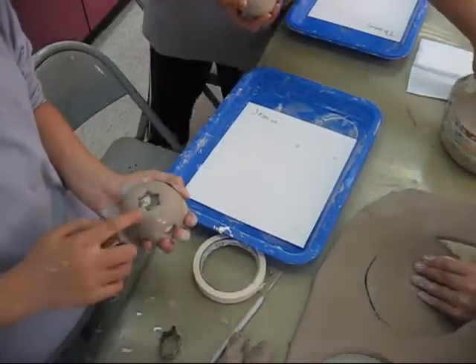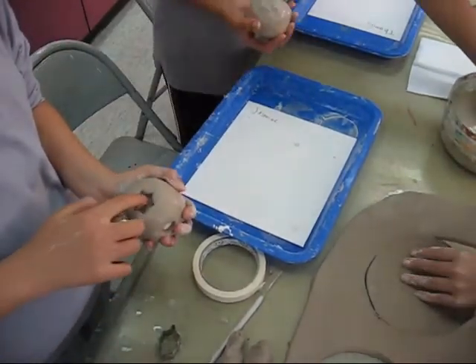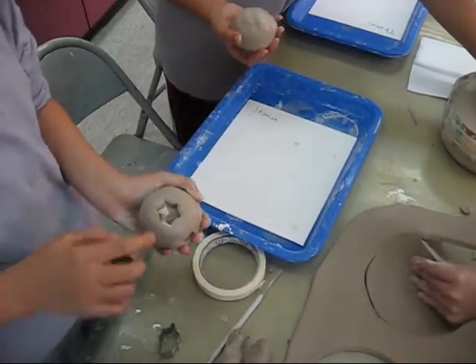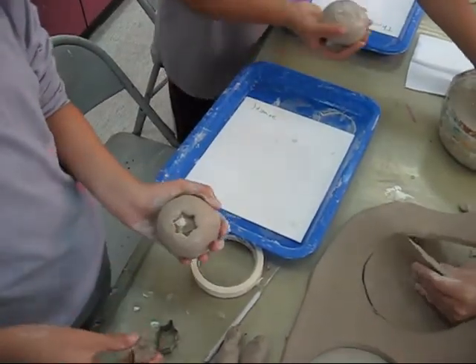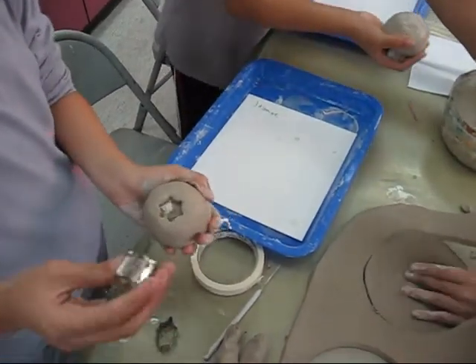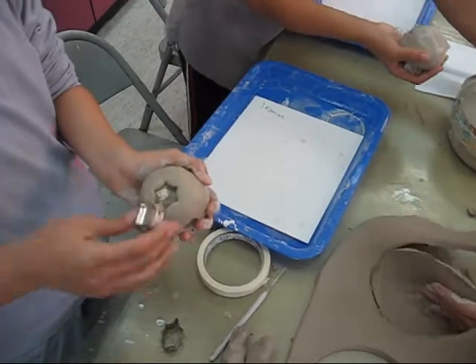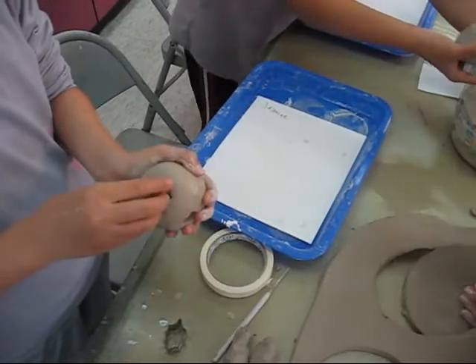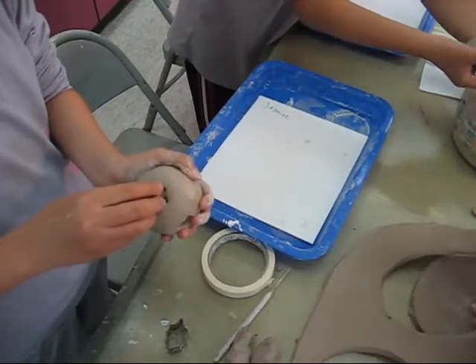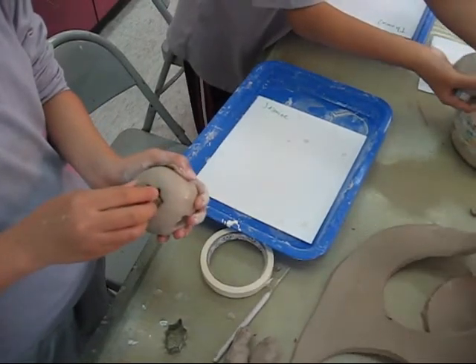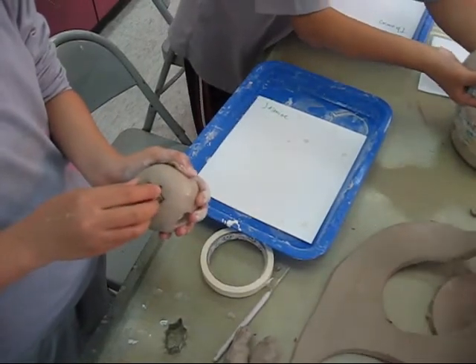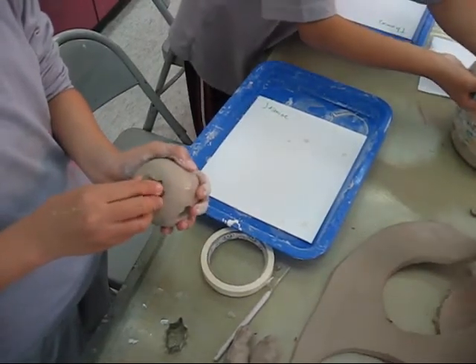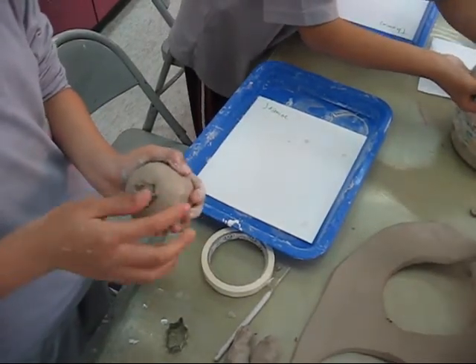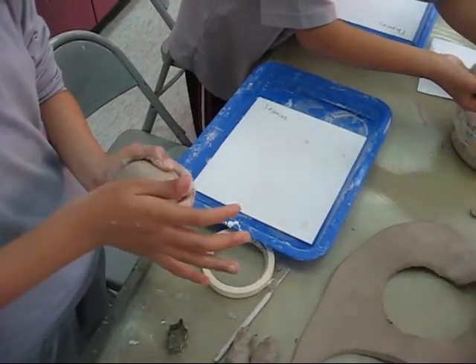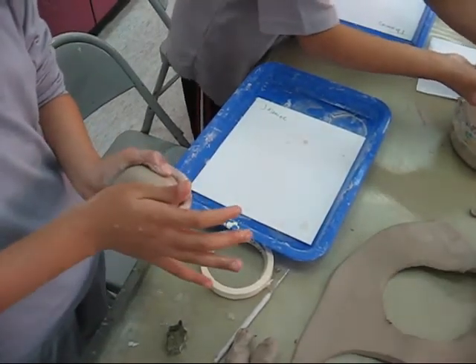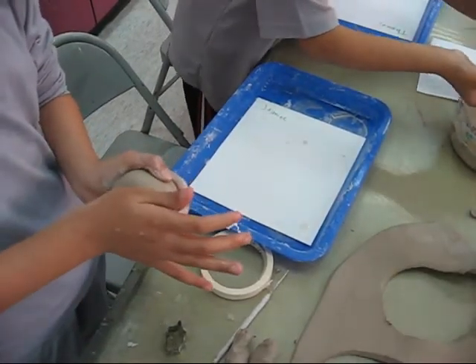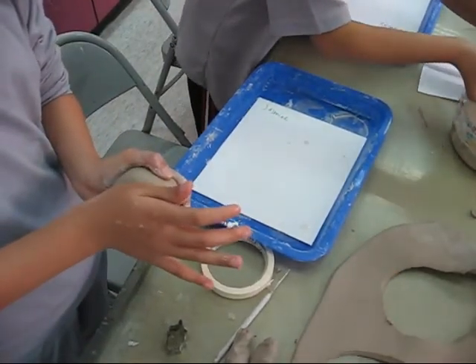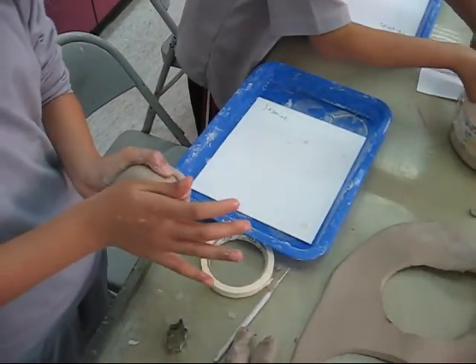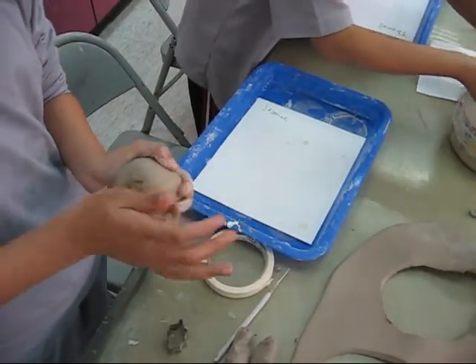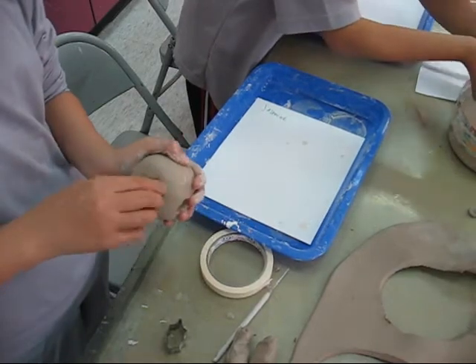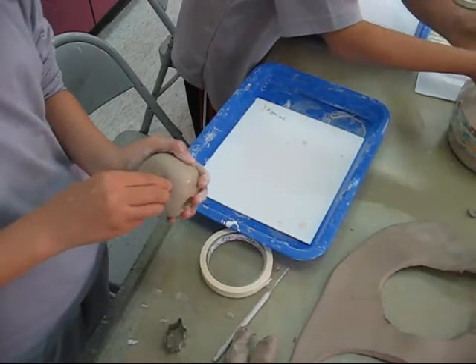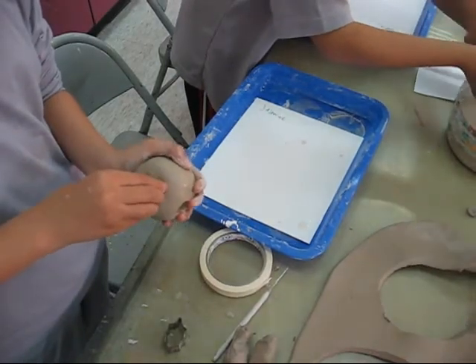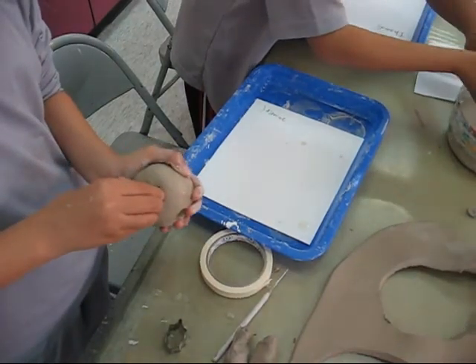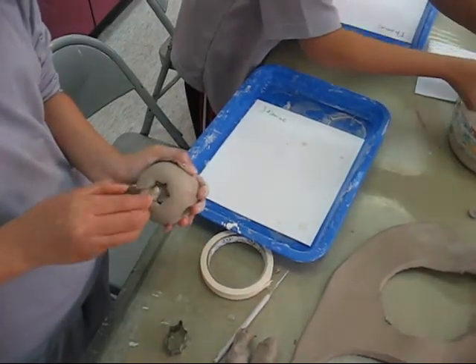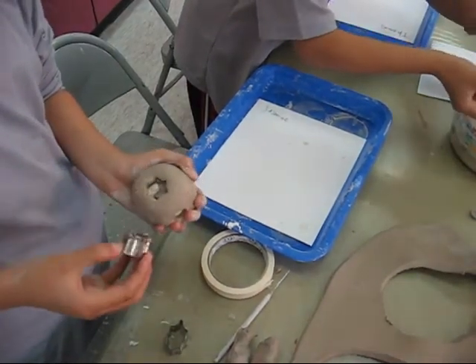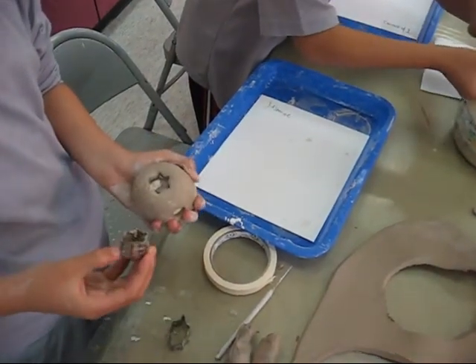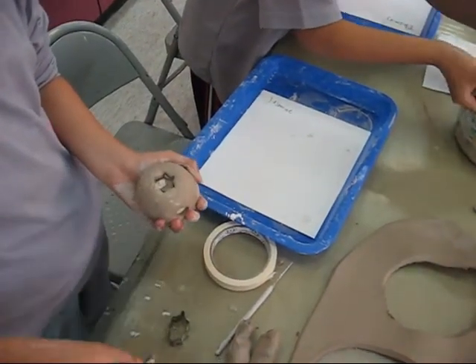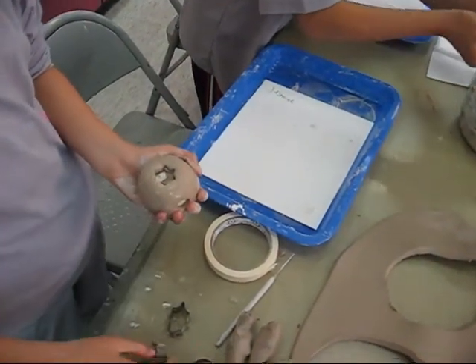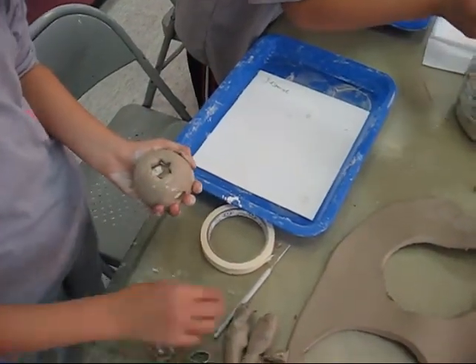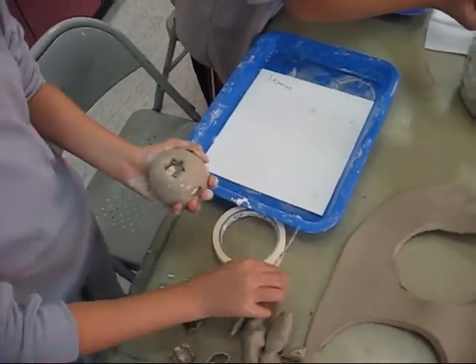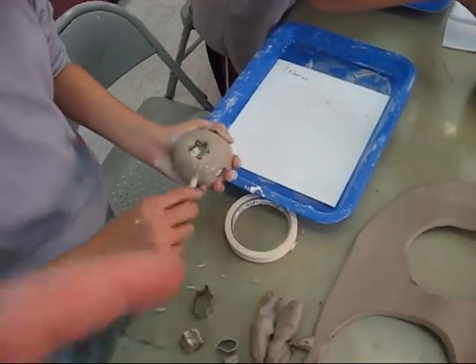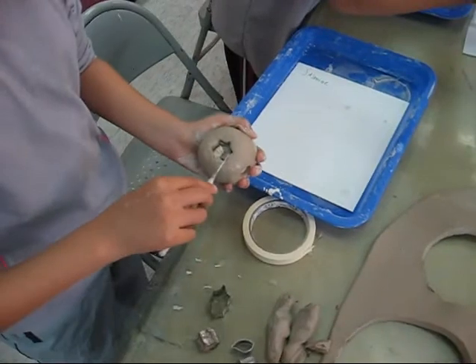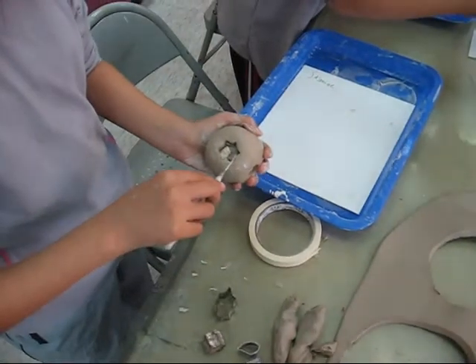Push it again. Push it in again, and push it a little harder. A little harder in there and then jiggle it around. If it still doesn't work, what you can do is take the pick and use that.